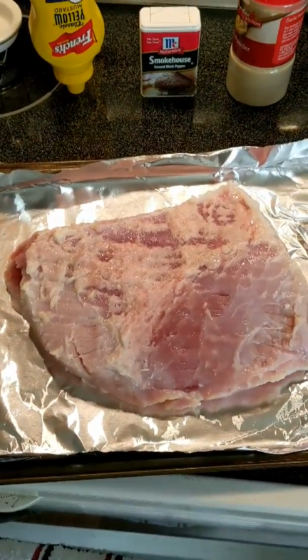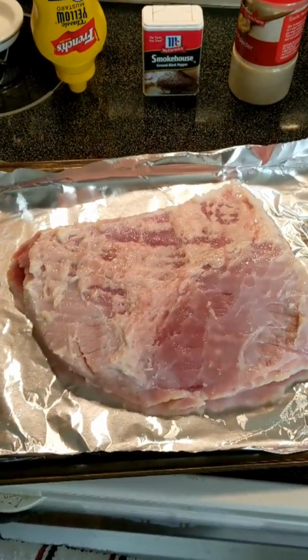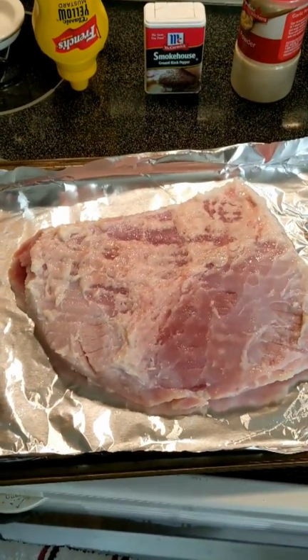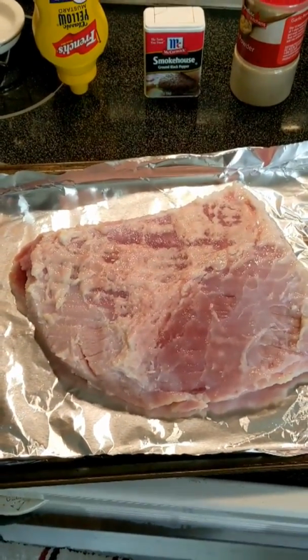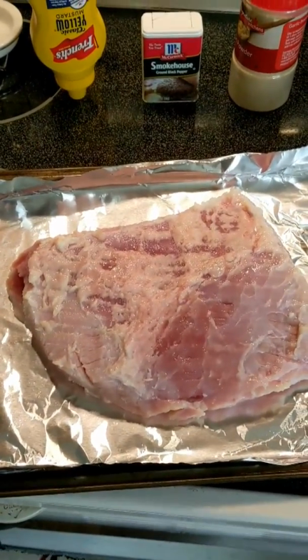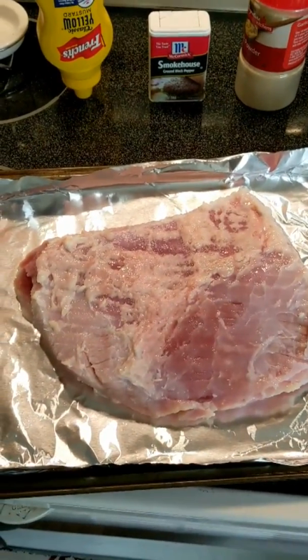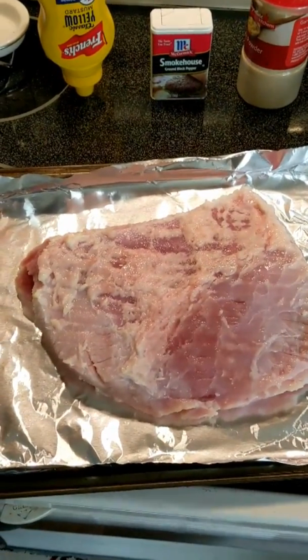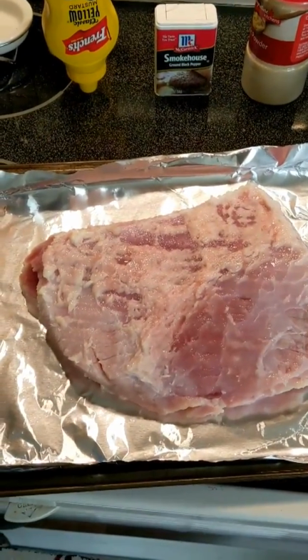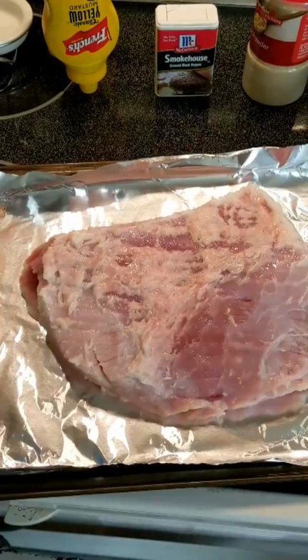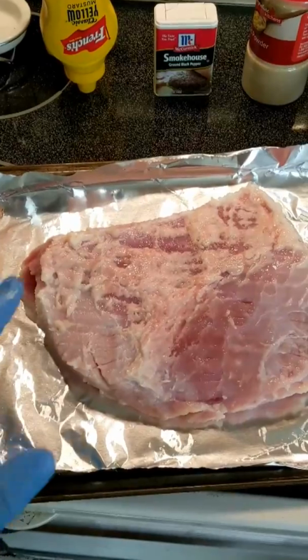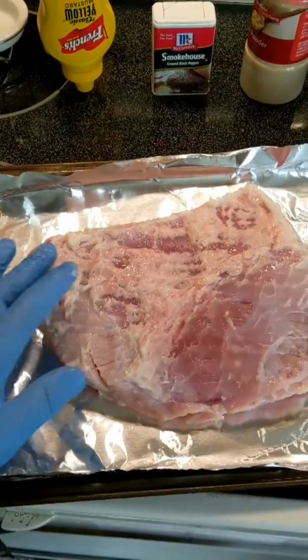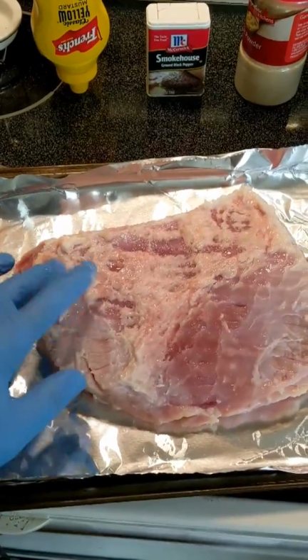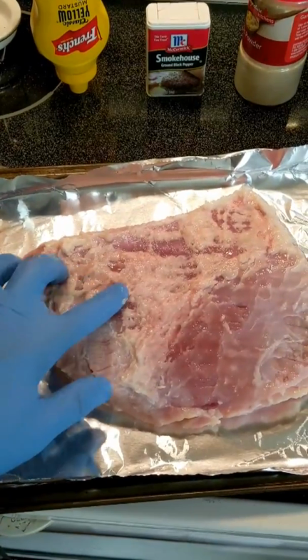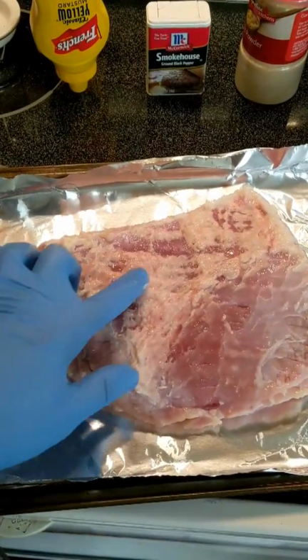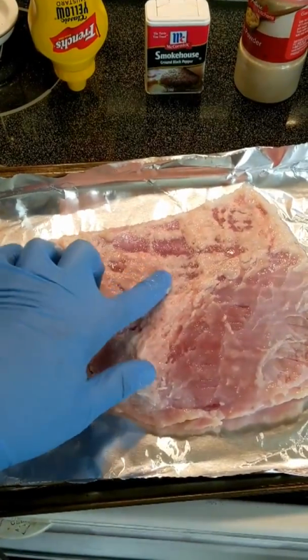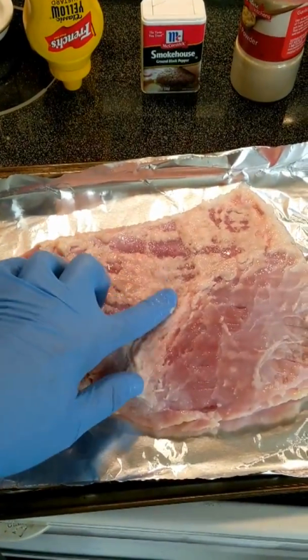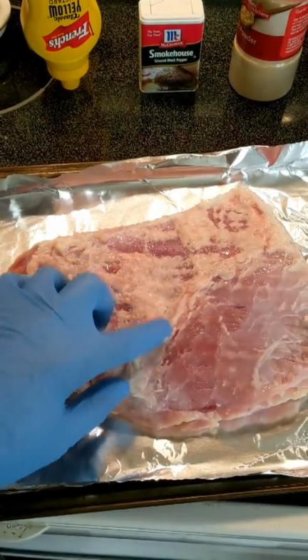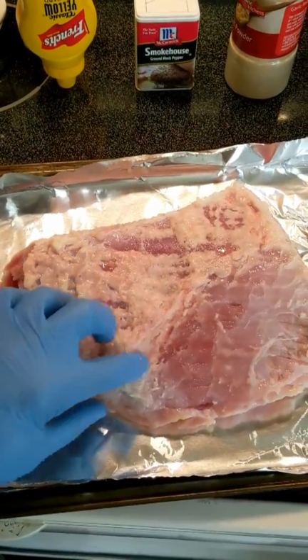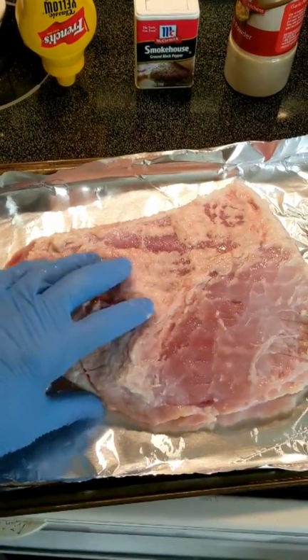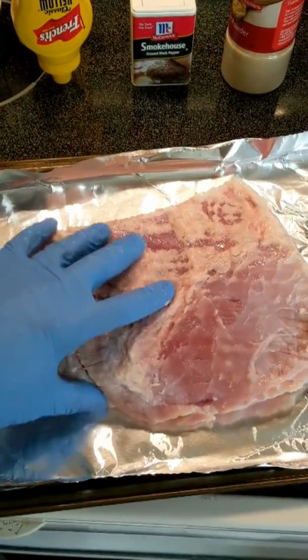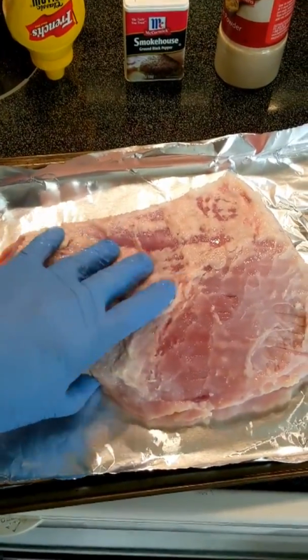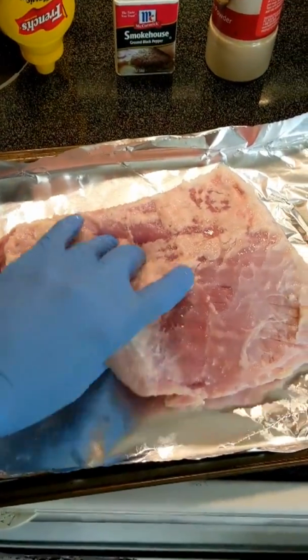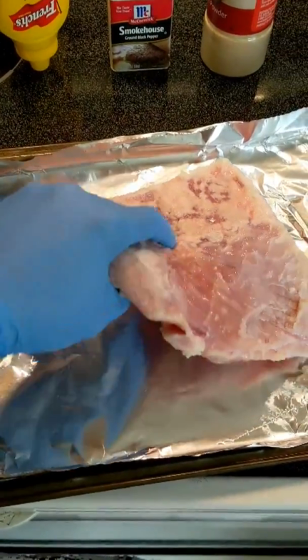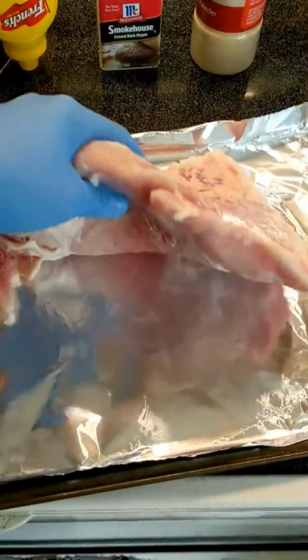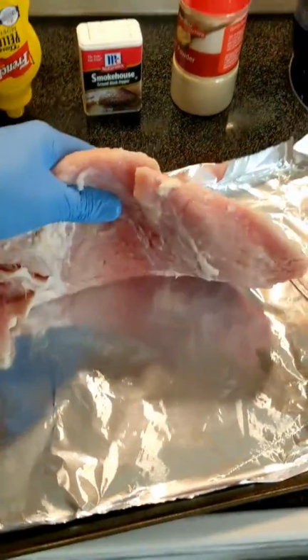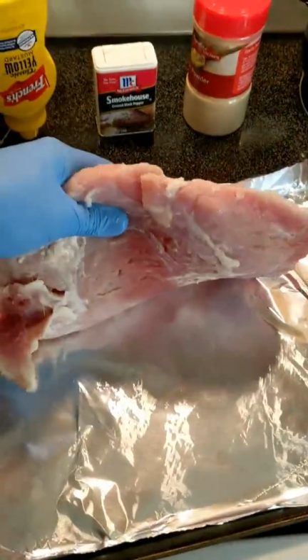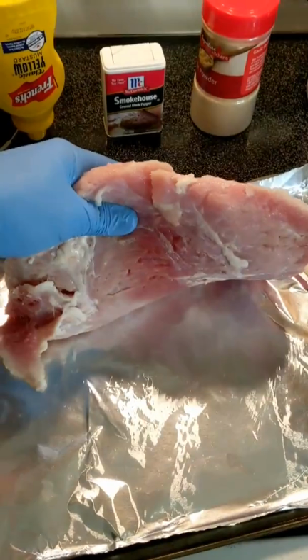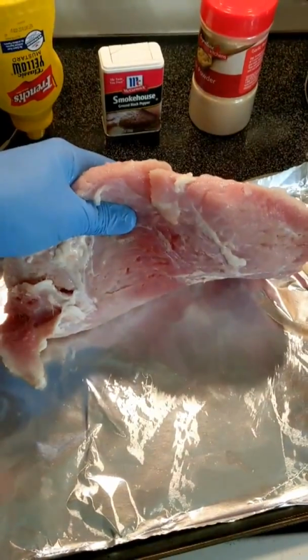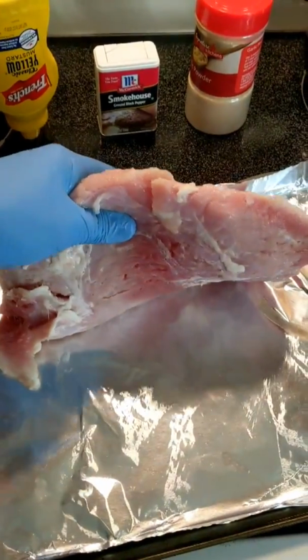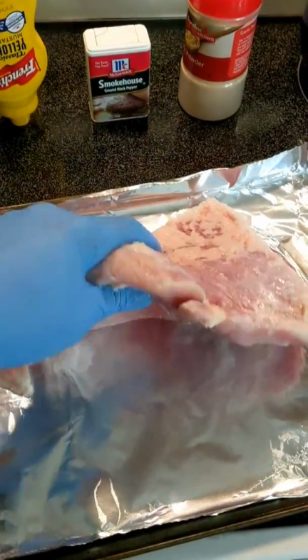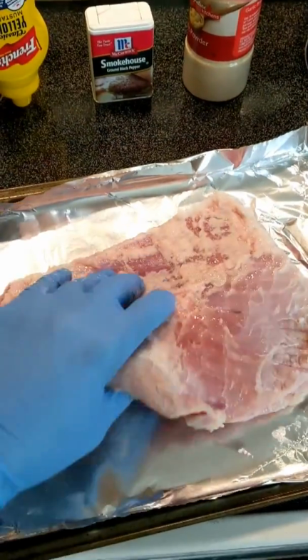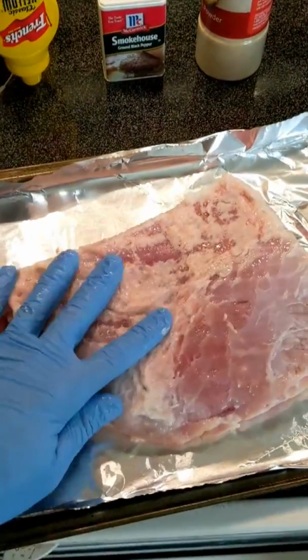I jumped ahead and trimmed a lot of the hard fat off. As you can see, I tried to get a lot of it out. I still left some — it will render — but you don't want to leave a ton of it on.